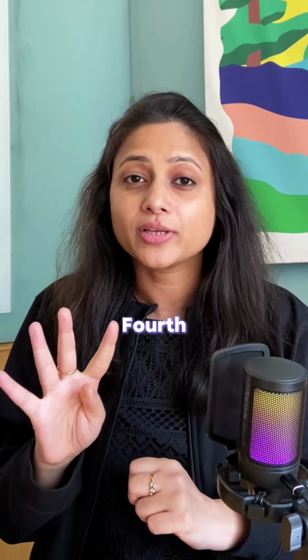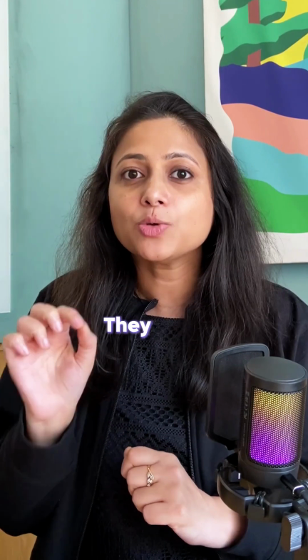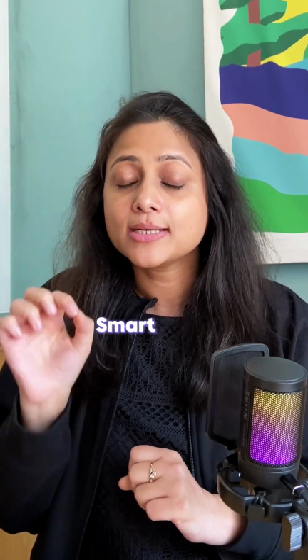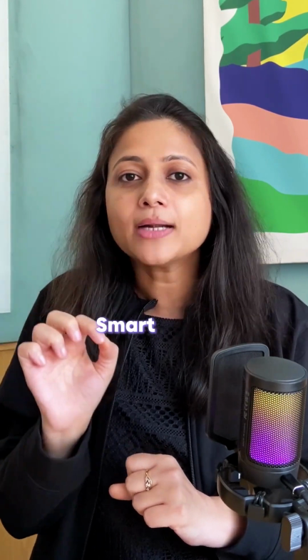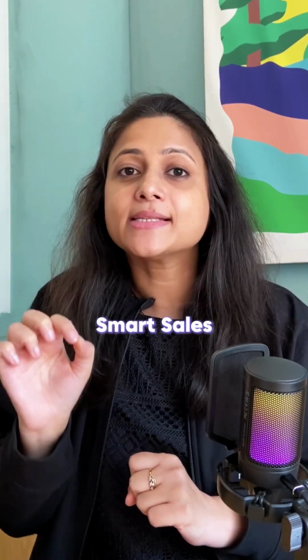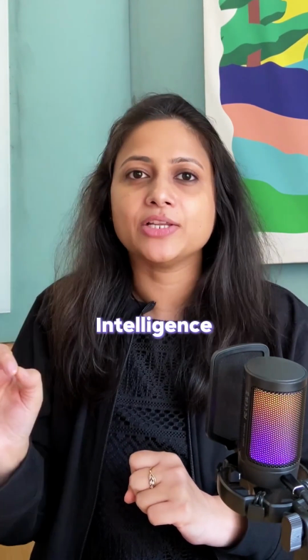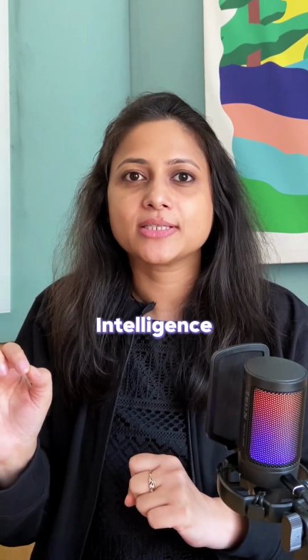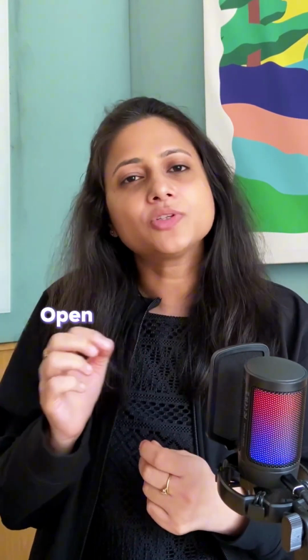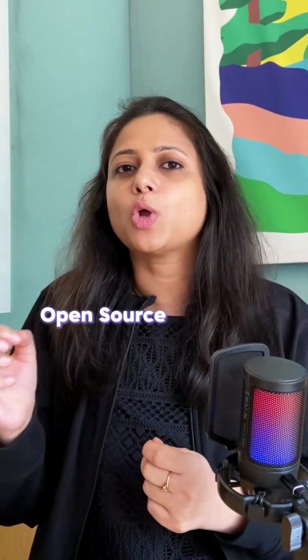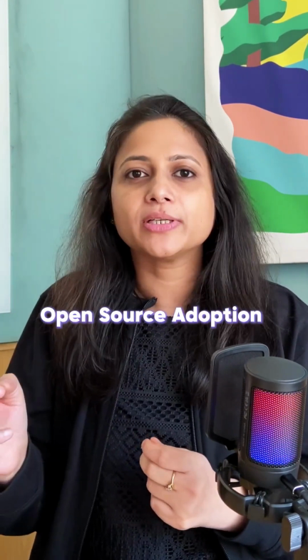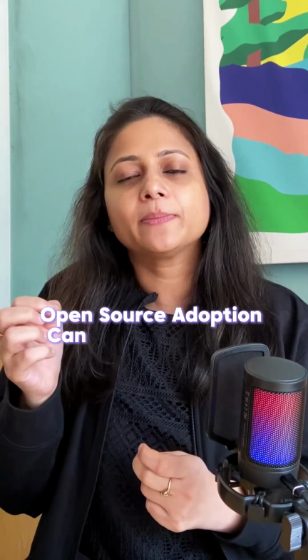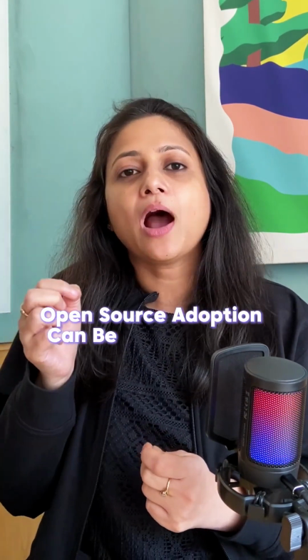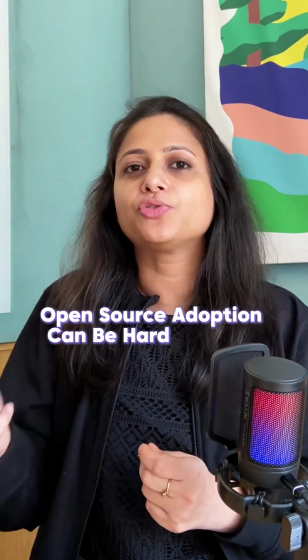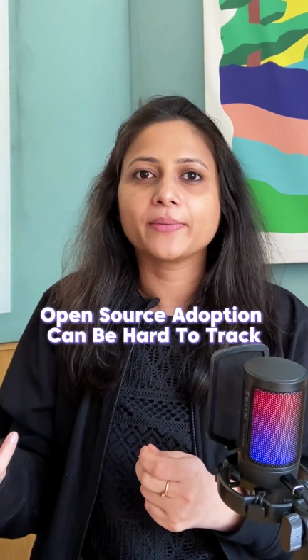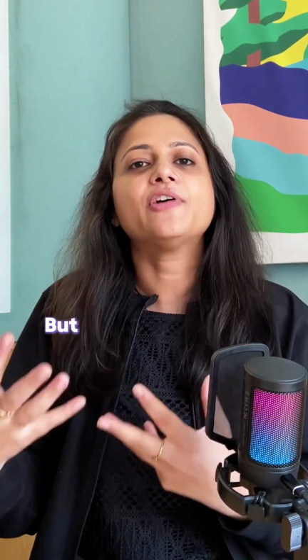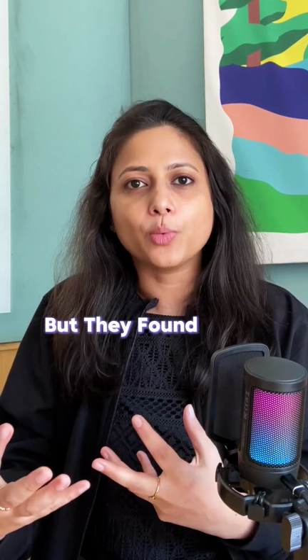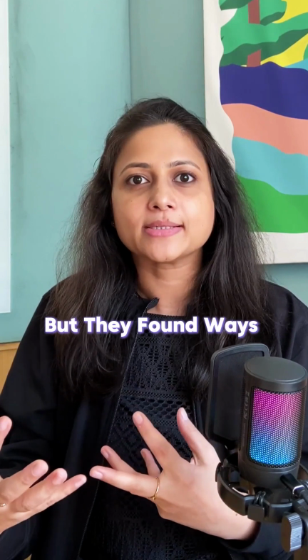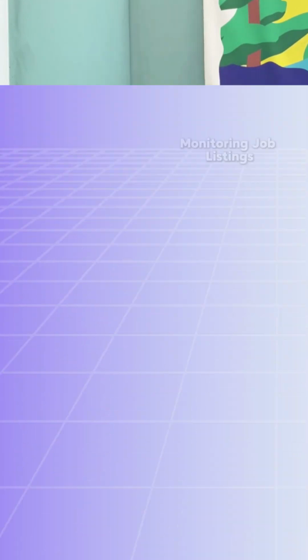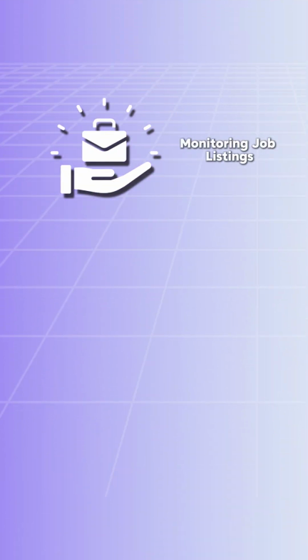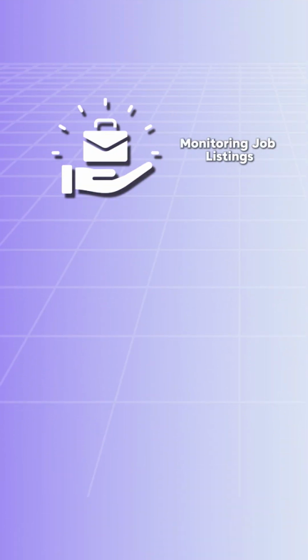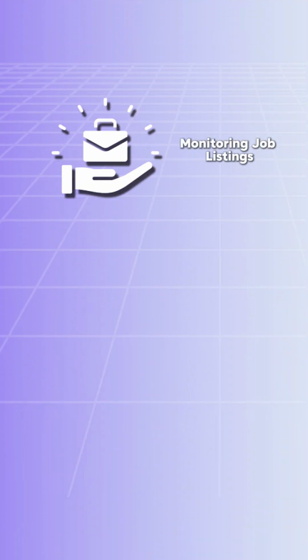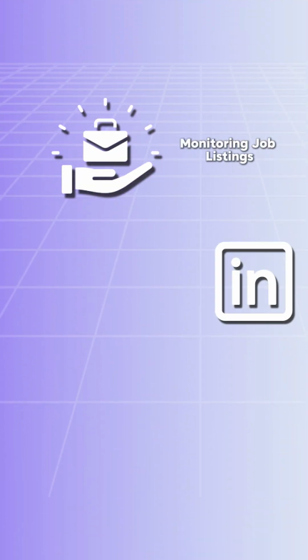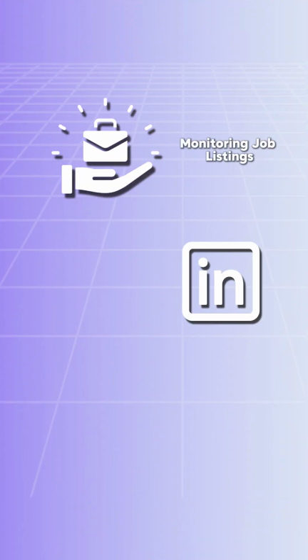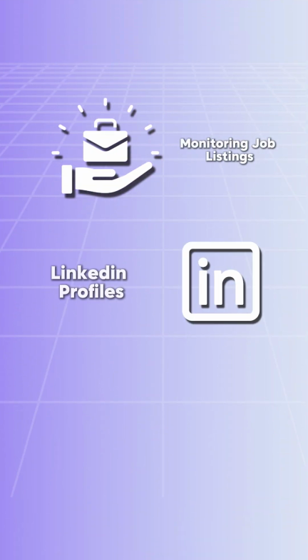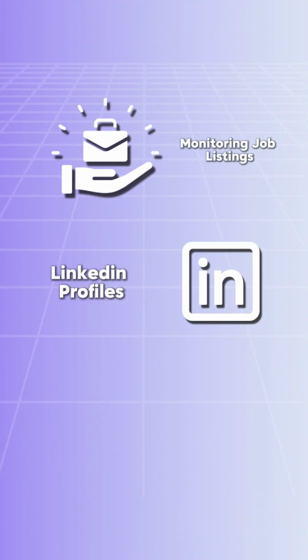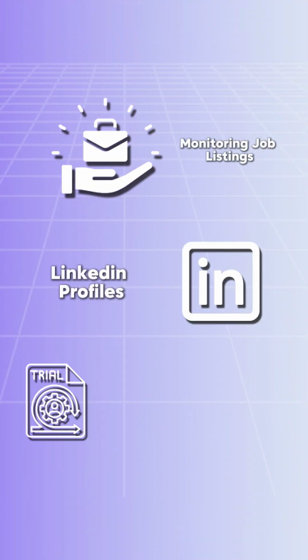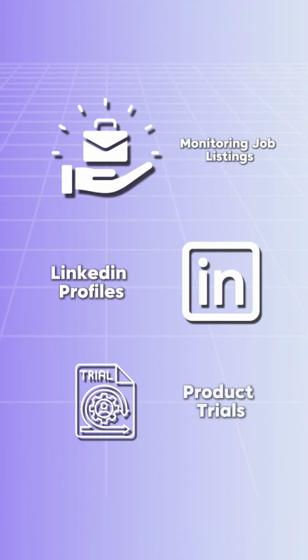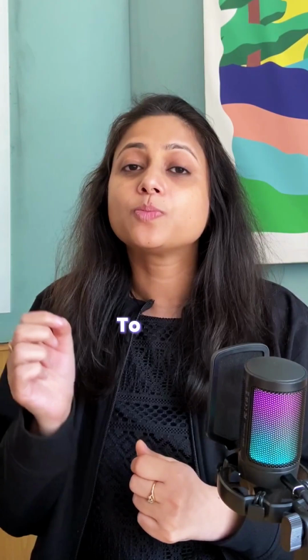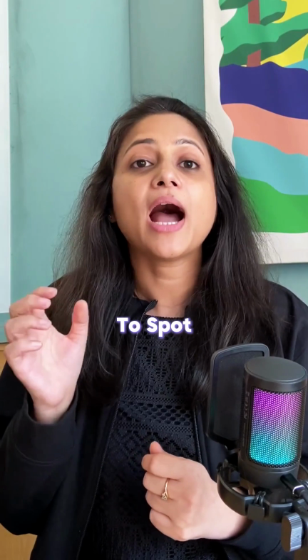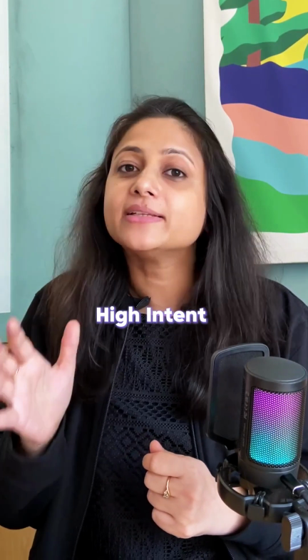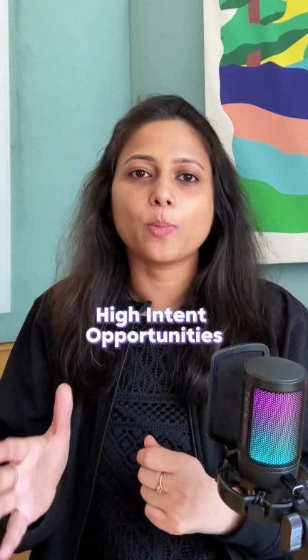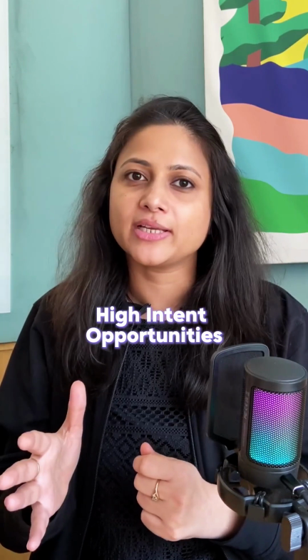Fourth, they used smart sales intelligence. Open-source adoption can be hard to track, but they found ways — monitoring job listings, LinkedIn profiles, and product trials — to spot high-intent opportunities.